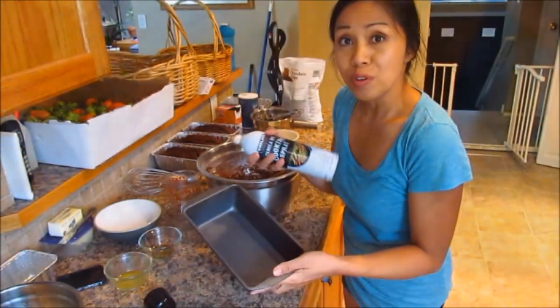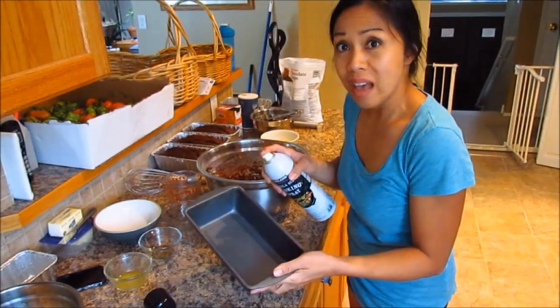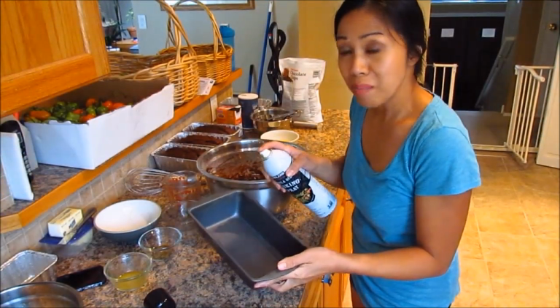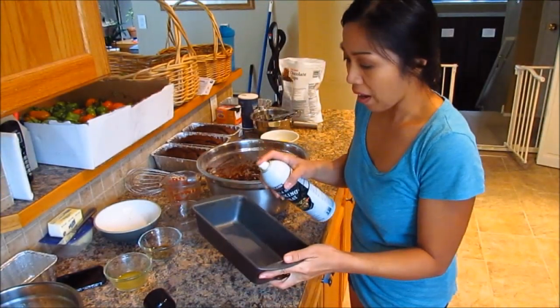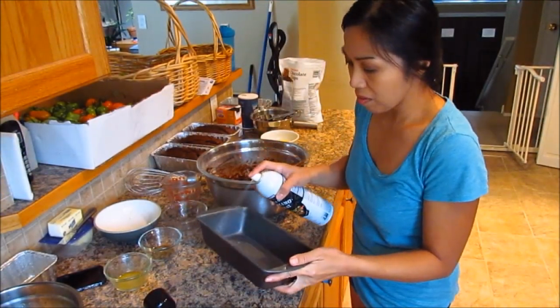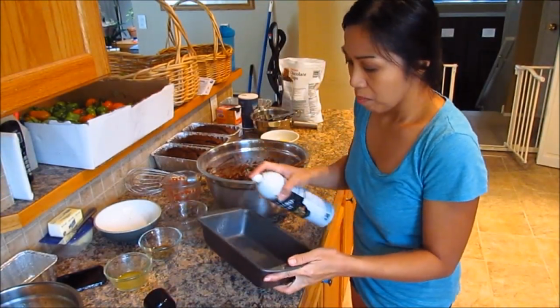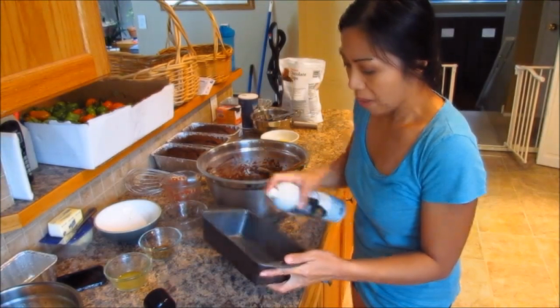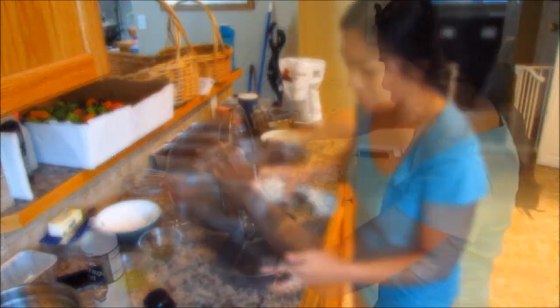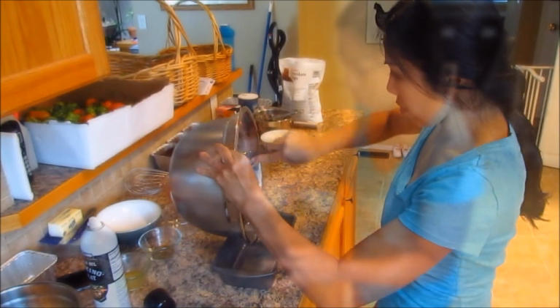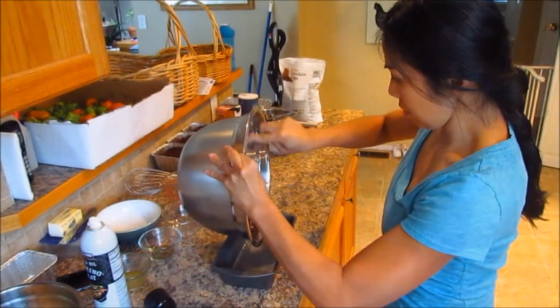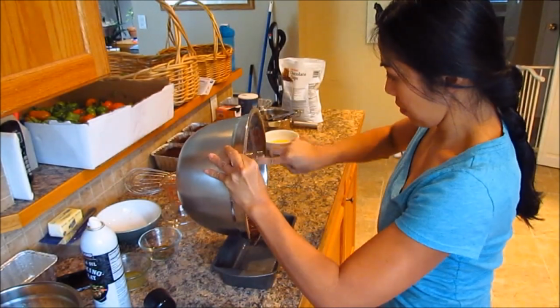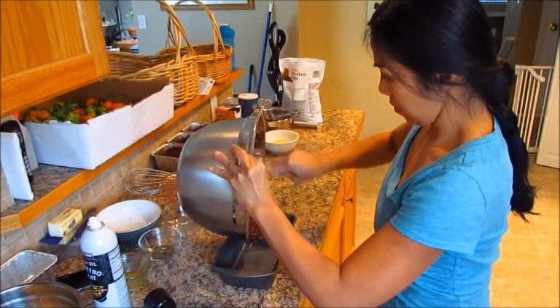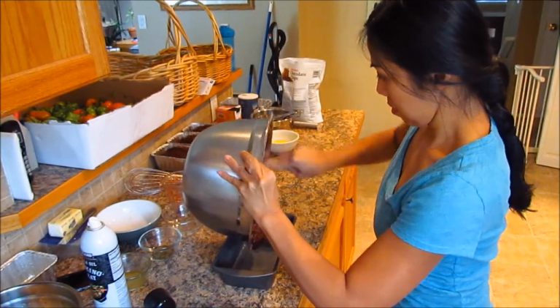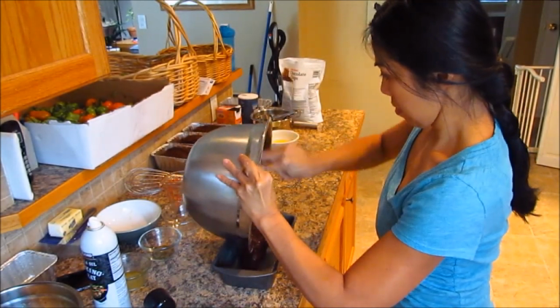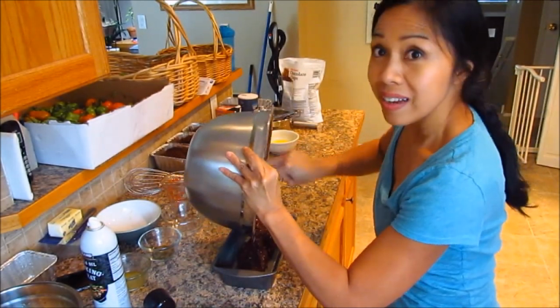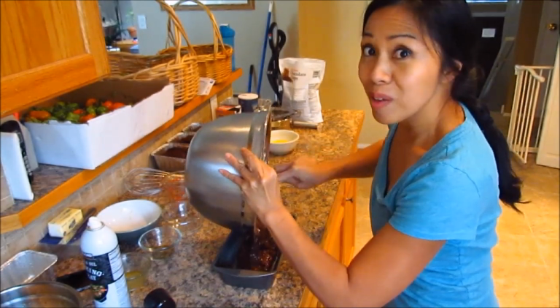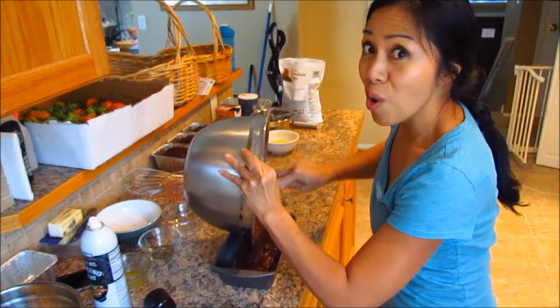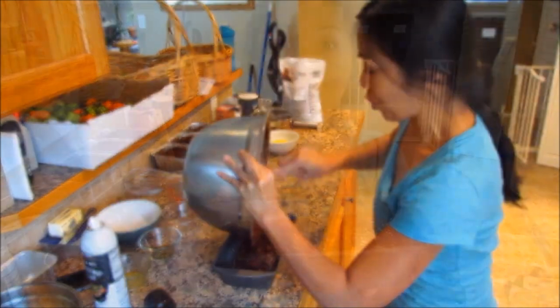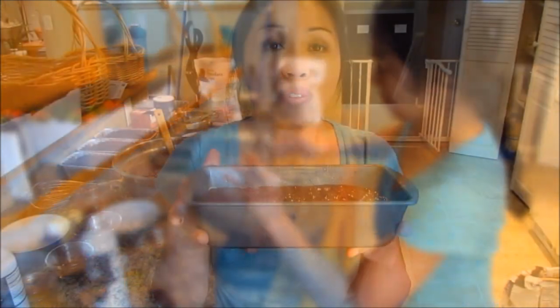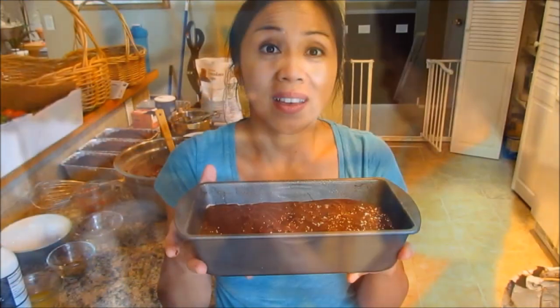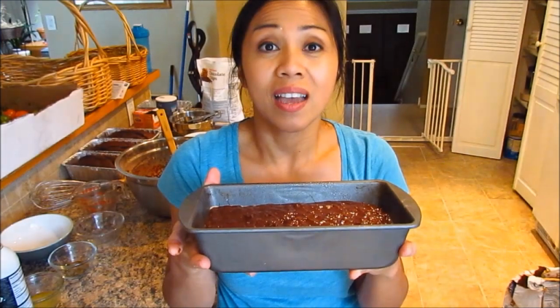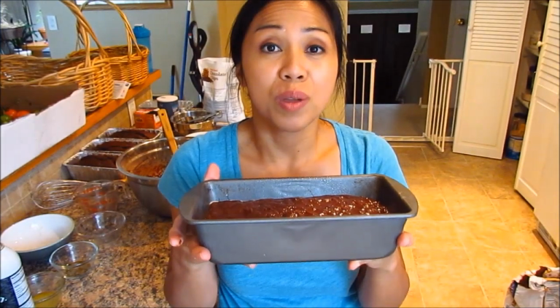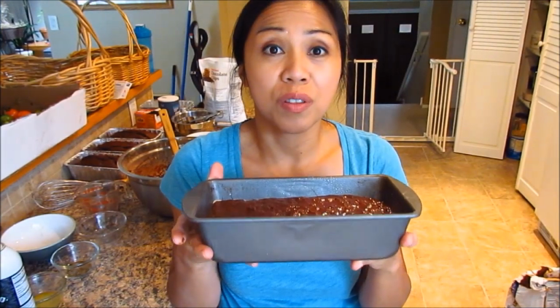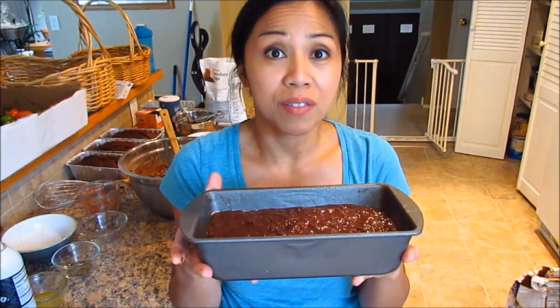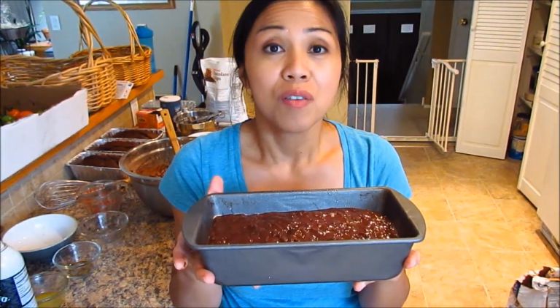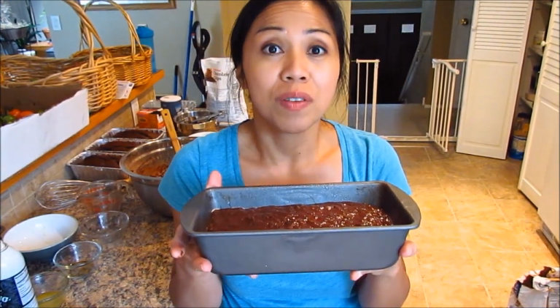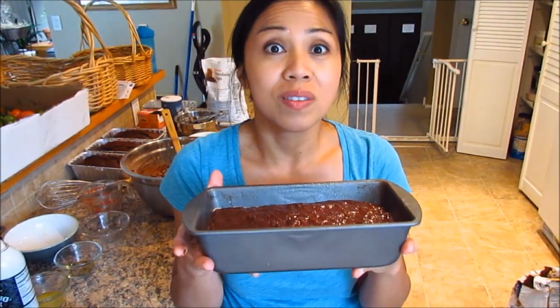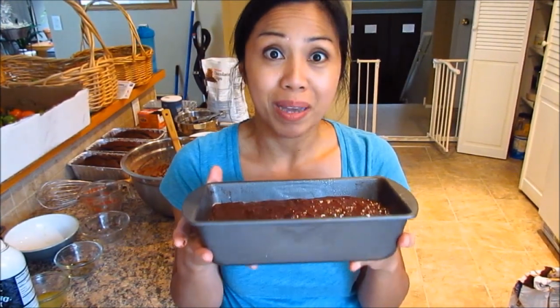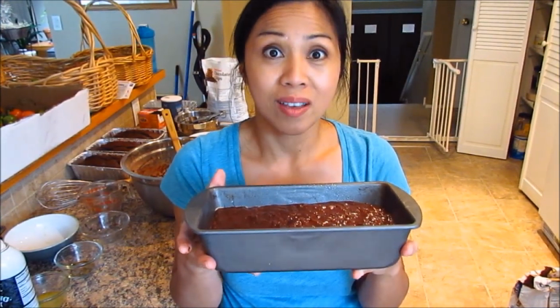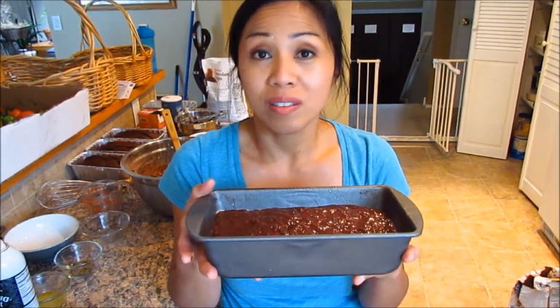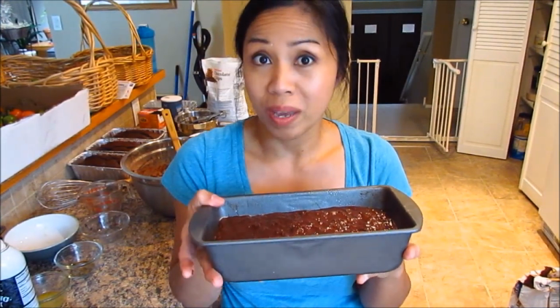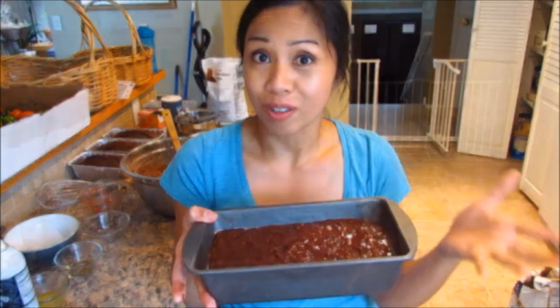We're going to grease our 9 by 5 baking pan and put the batter in there. It smells so good. We're going to bake this in a 350 degree oven for about 50 to 60 minutes, or until a toothpick comes out clean.